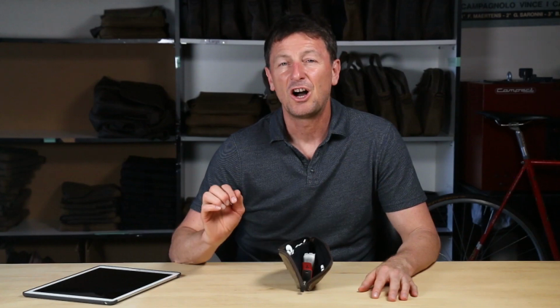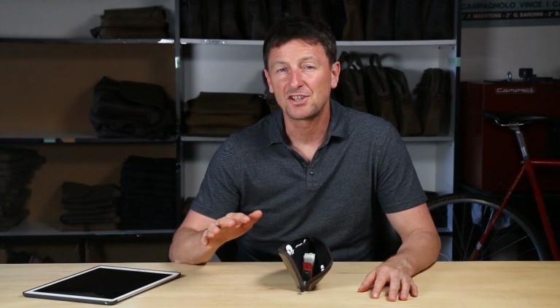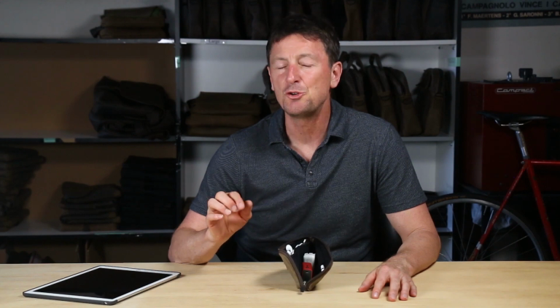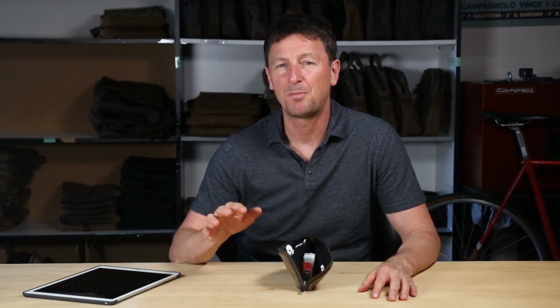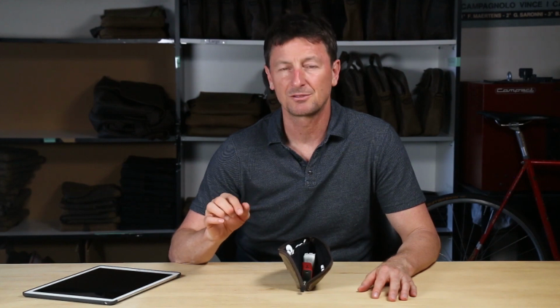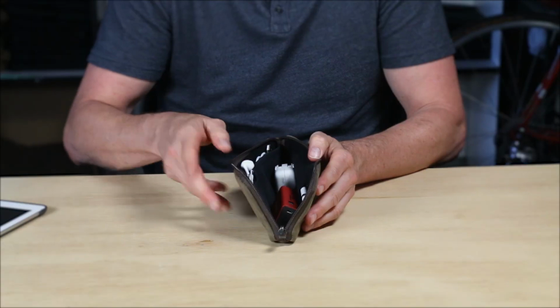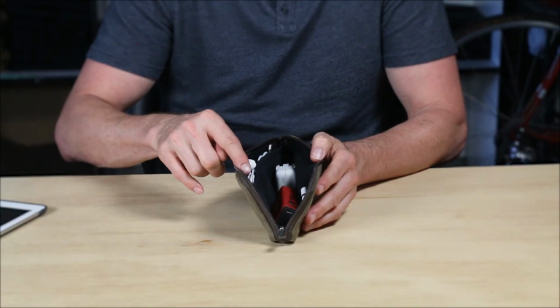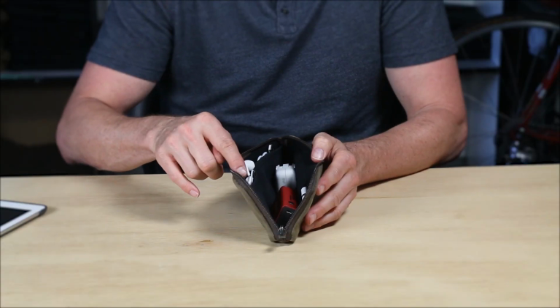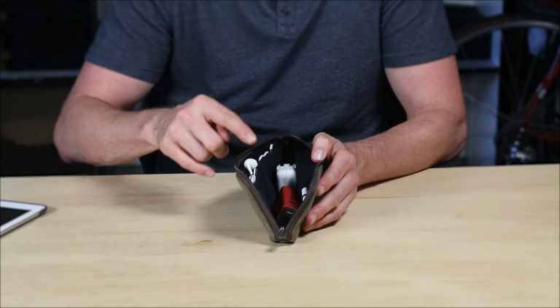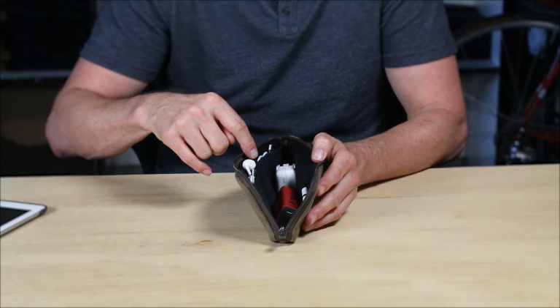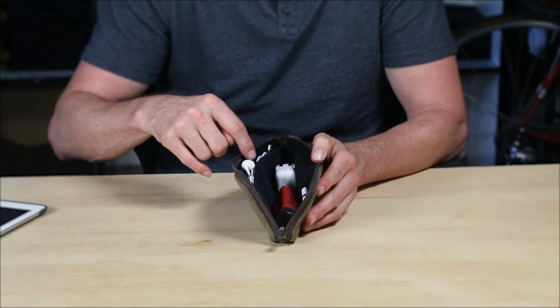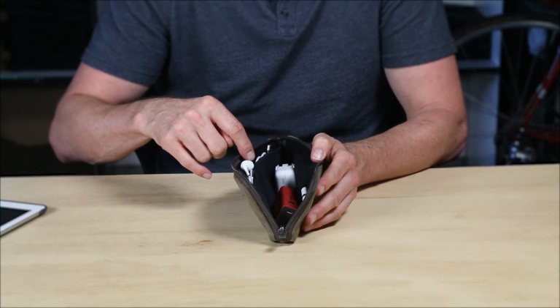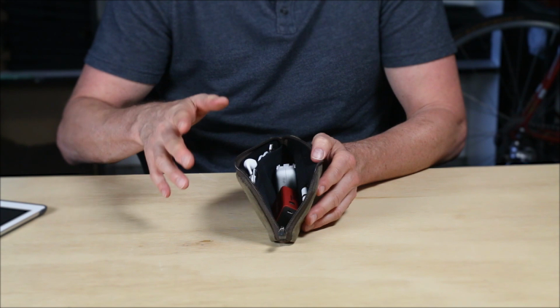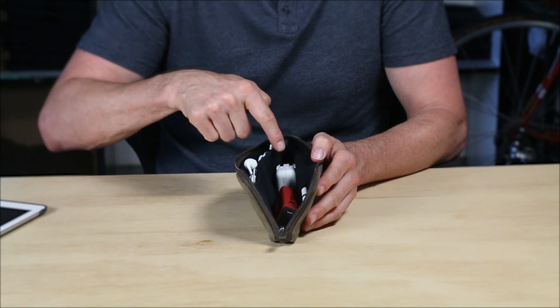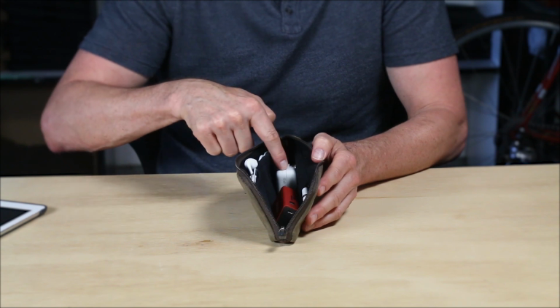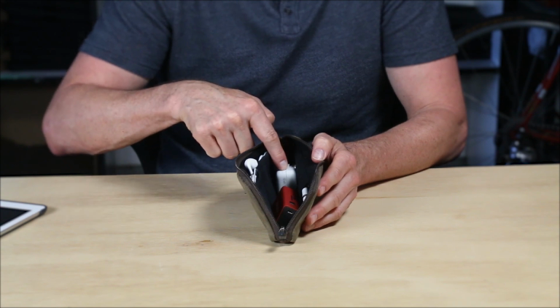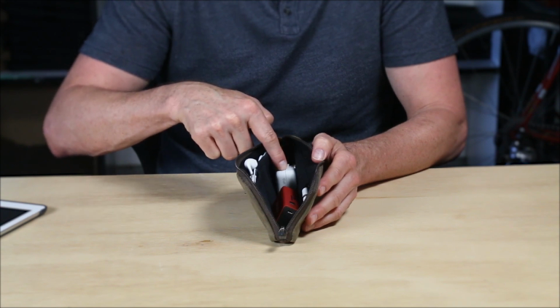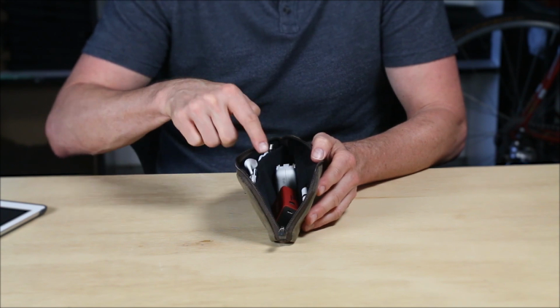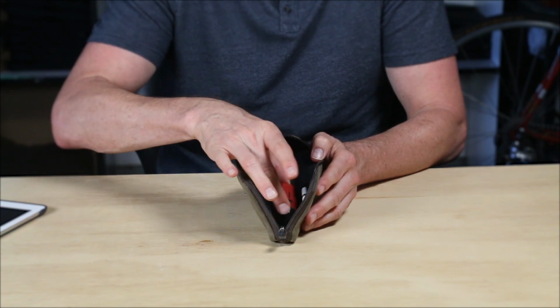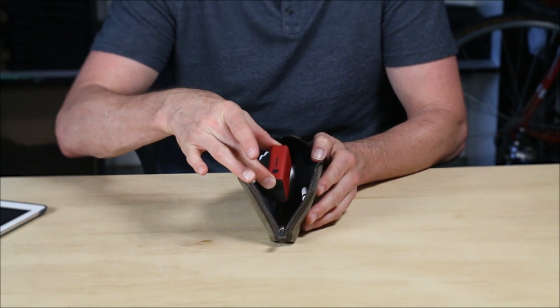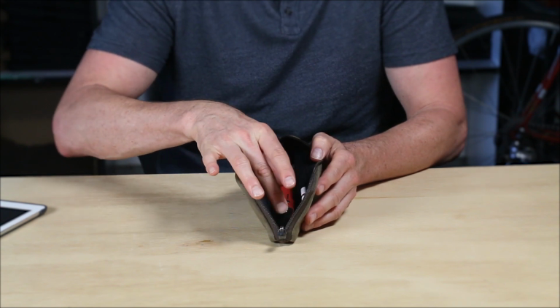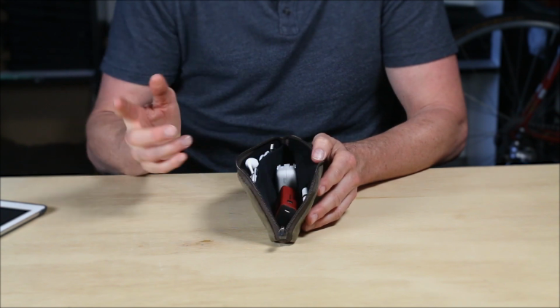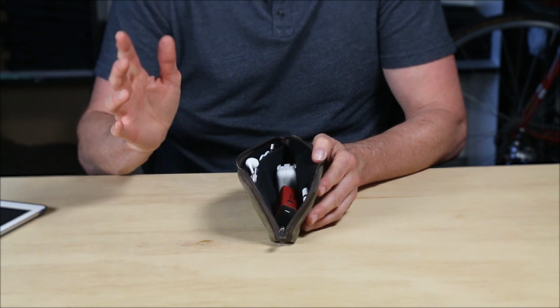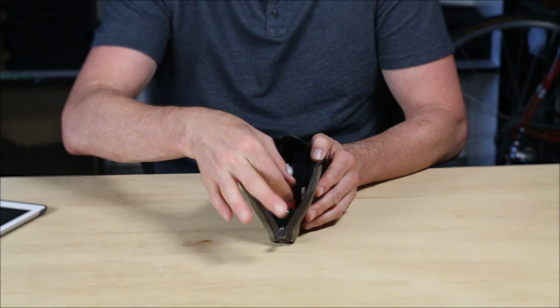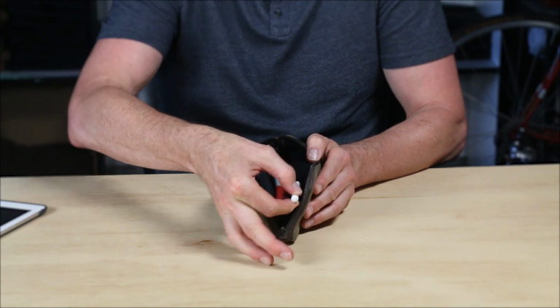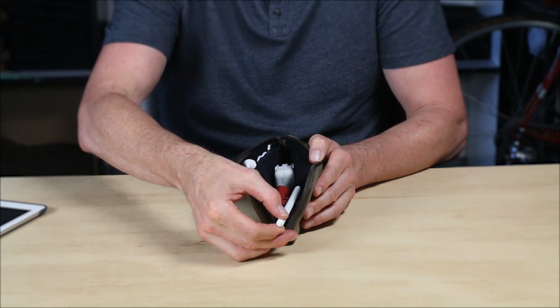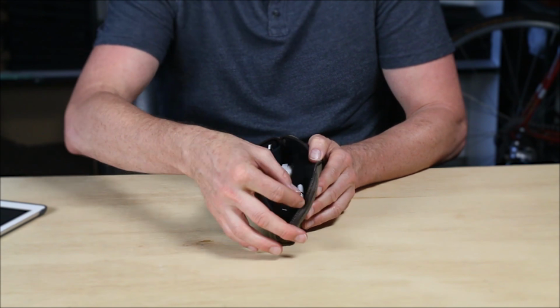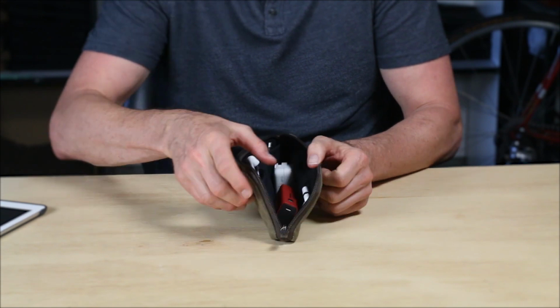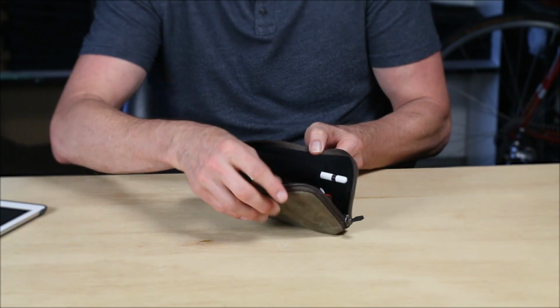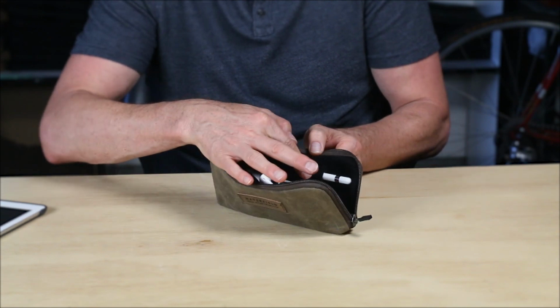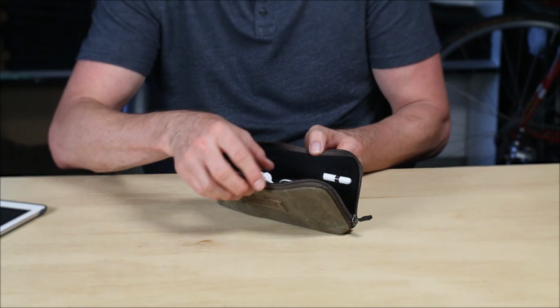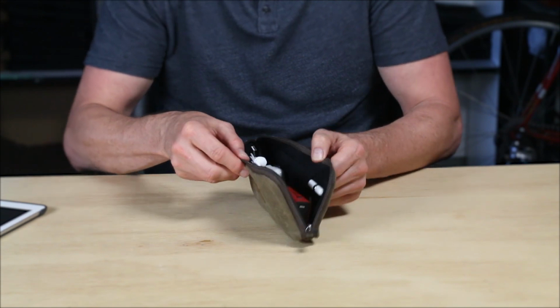On the inside are two padded pockets. I have my earbuds in one, my charging cable in the other, and in the main section is my small iPad power supply and an external battery. On this side we have a soft Apple Pencil slot so you always know where your pencil is.